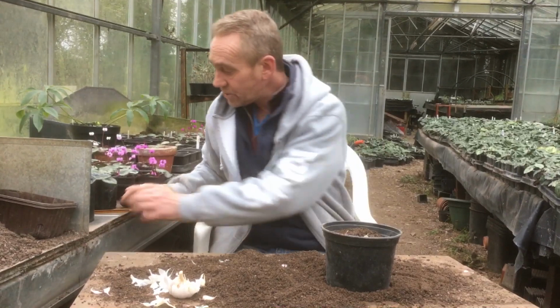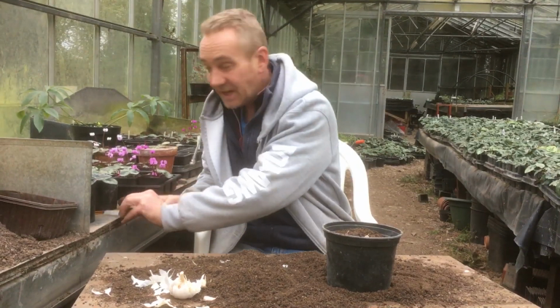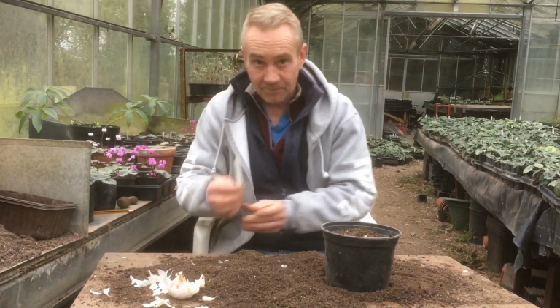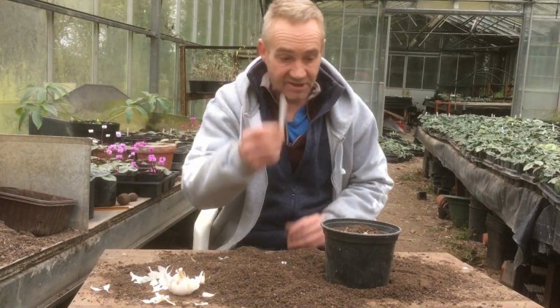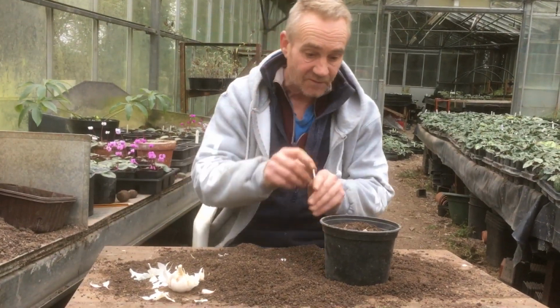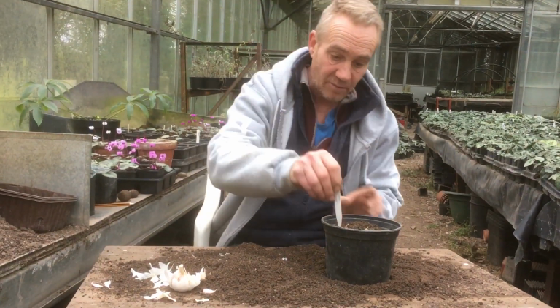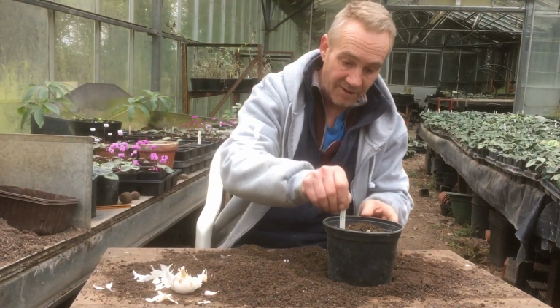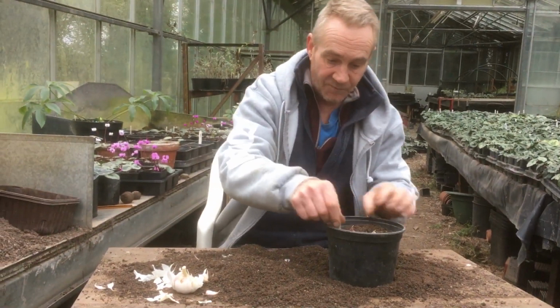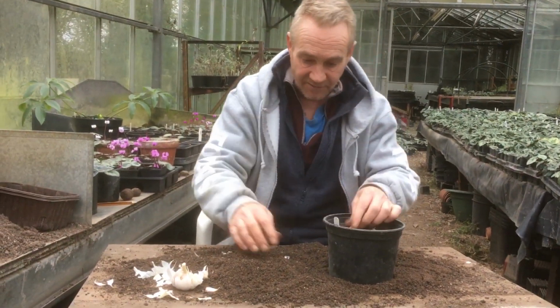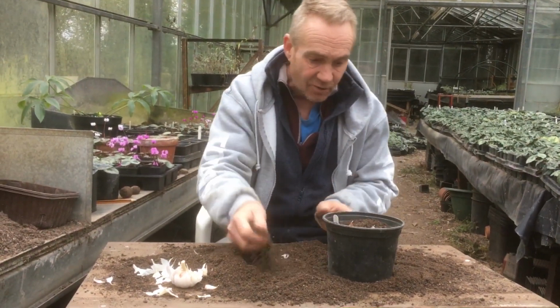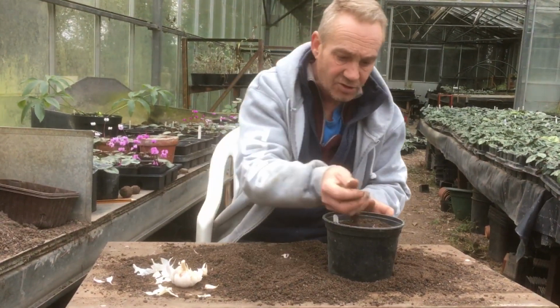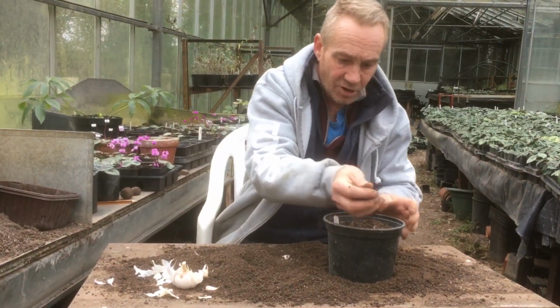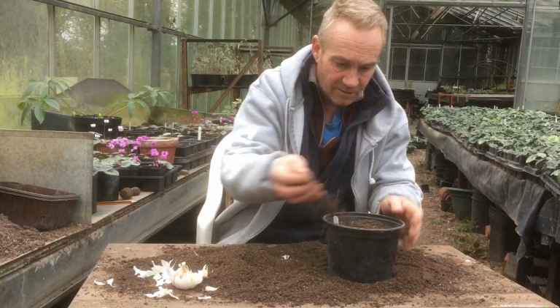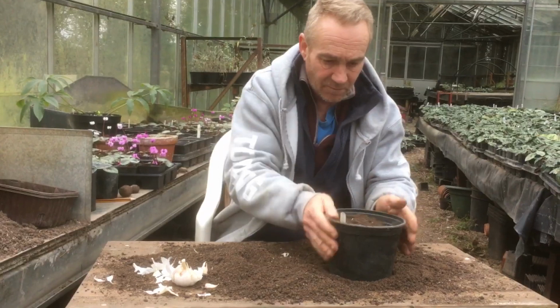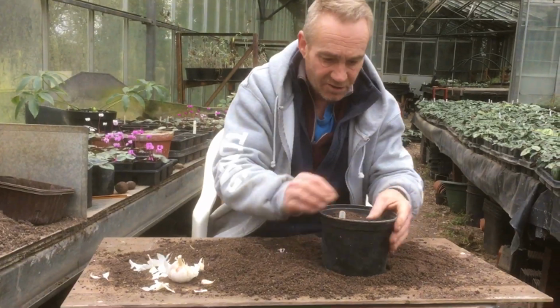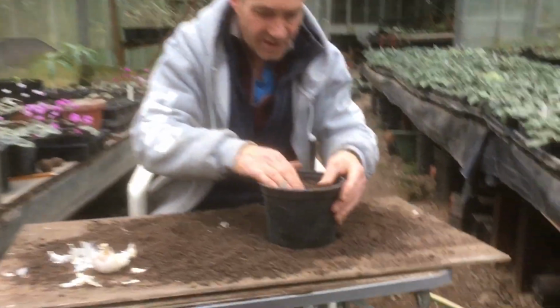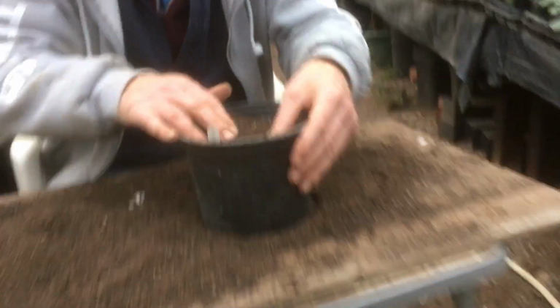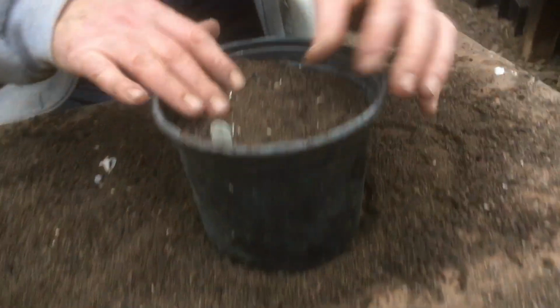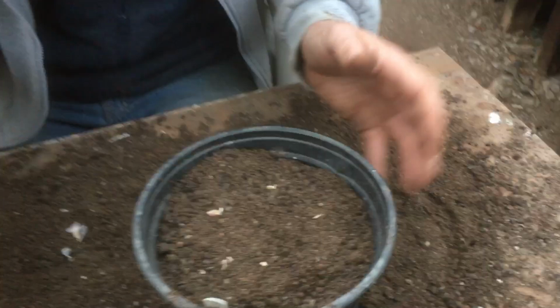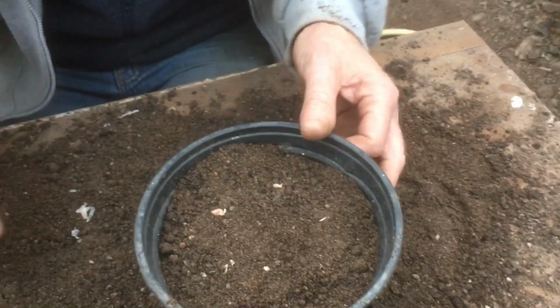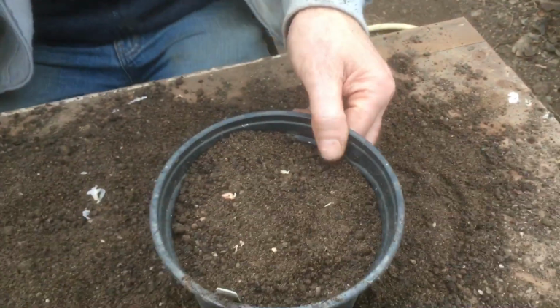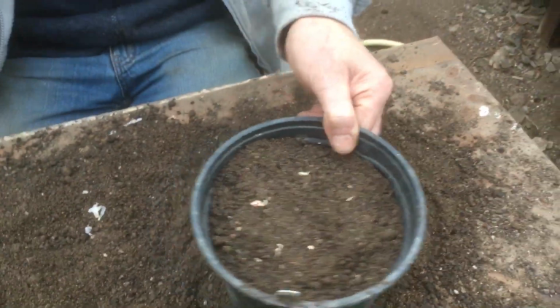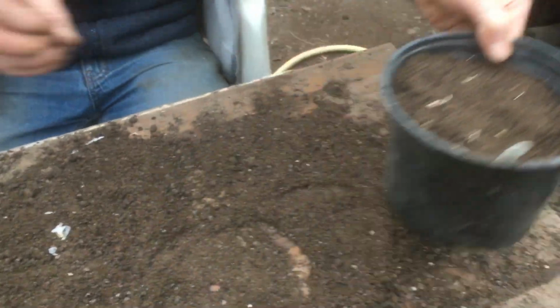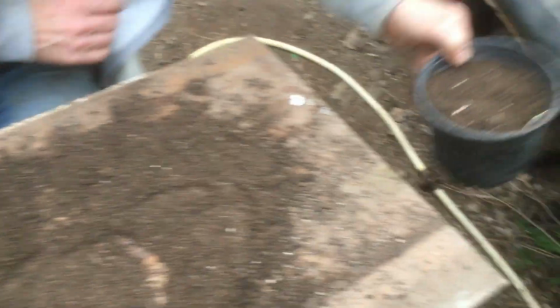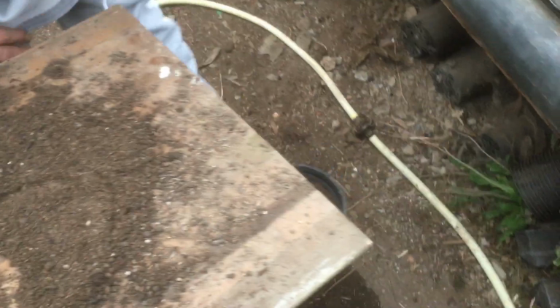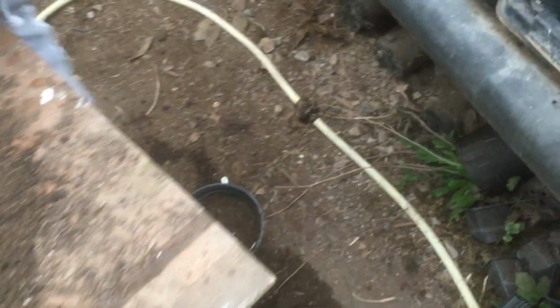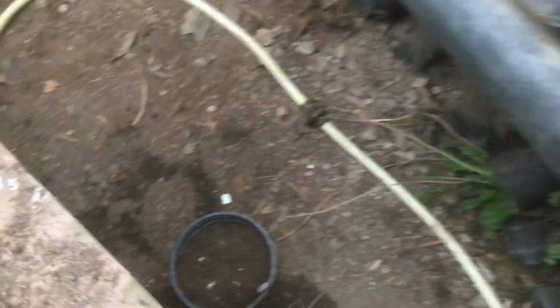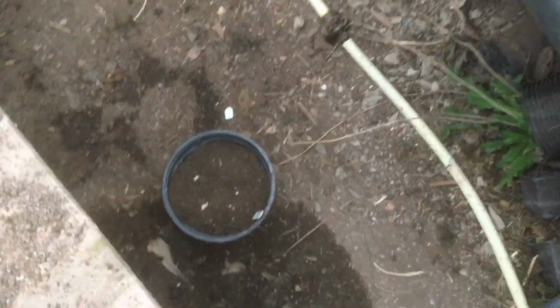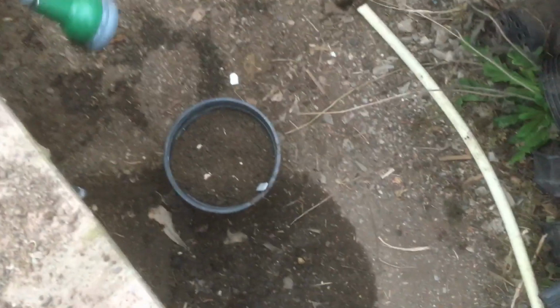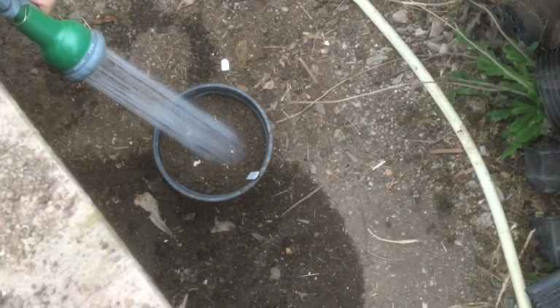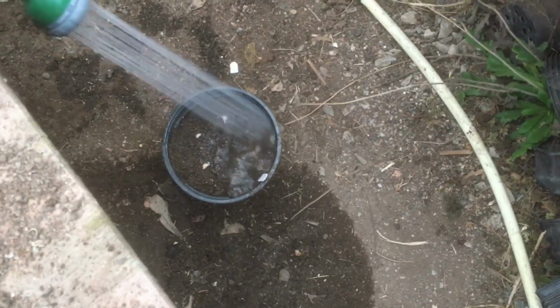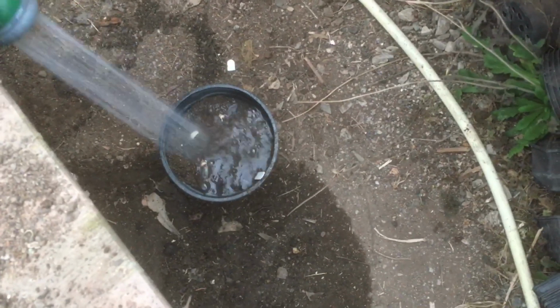Also, label it obviously. Pop the label in there. I'm going to give it a little bit more soil on top, and now I'm going to give it a water. Pop it on the ground and give it a bit of a water.